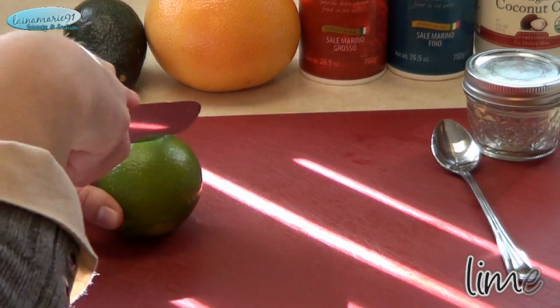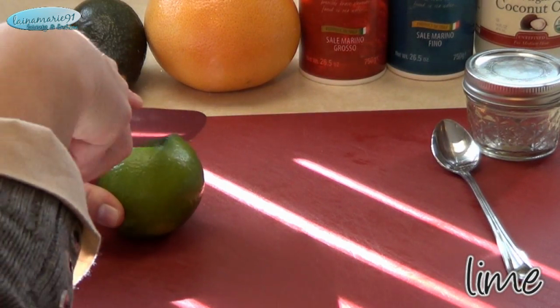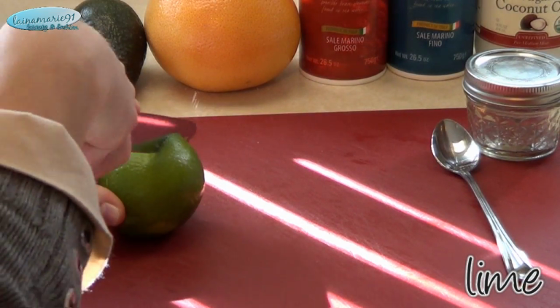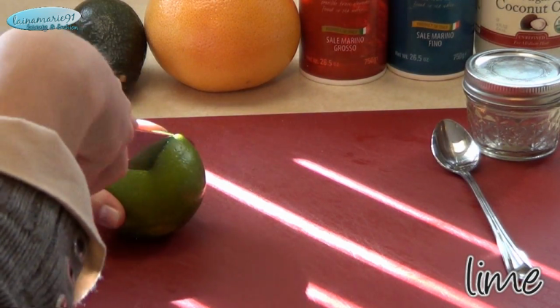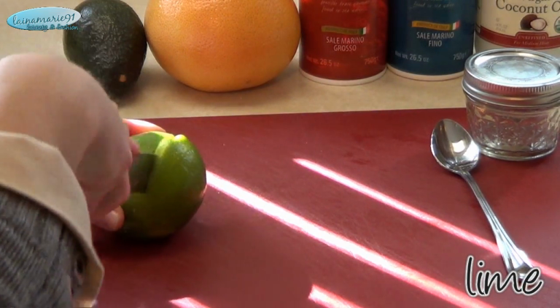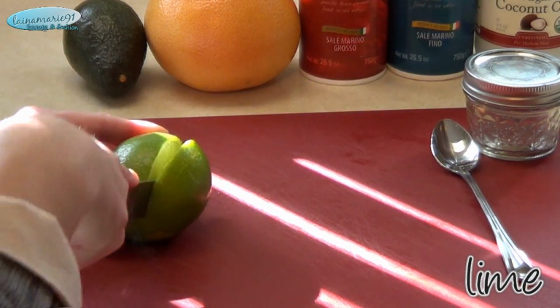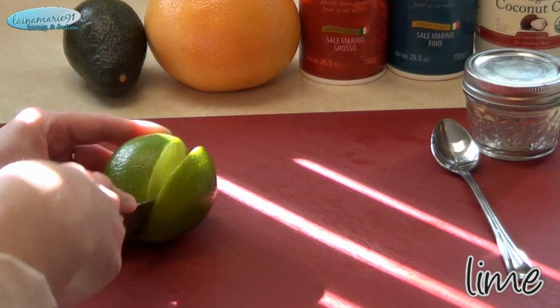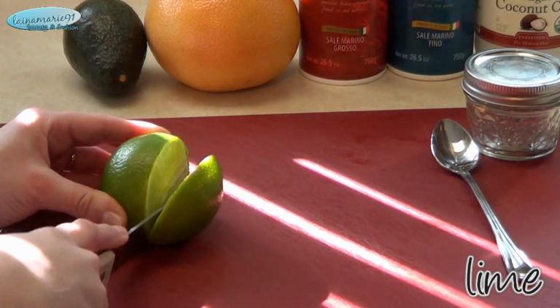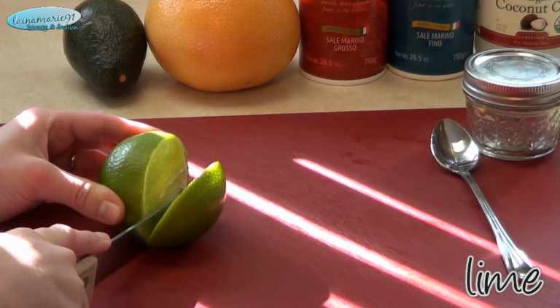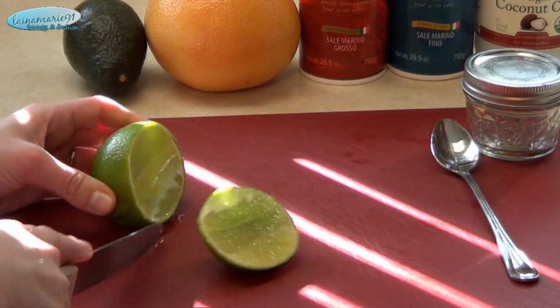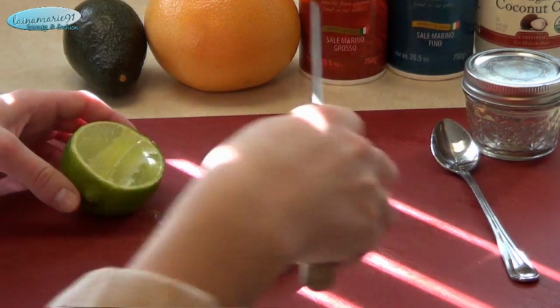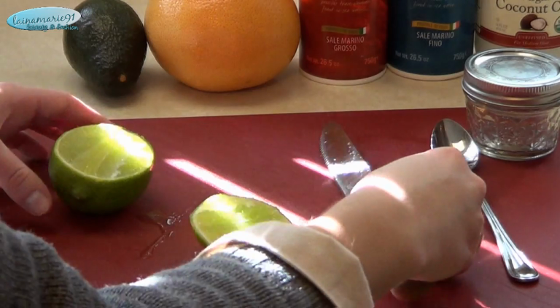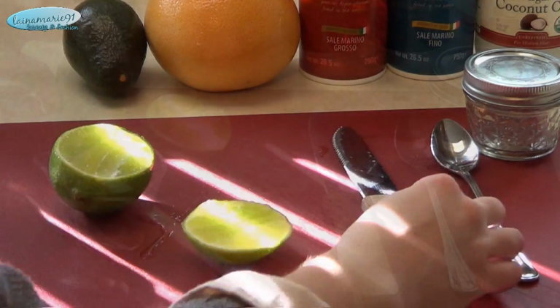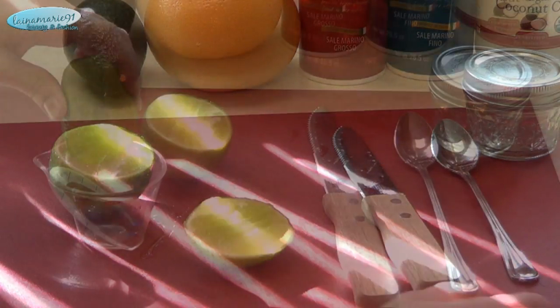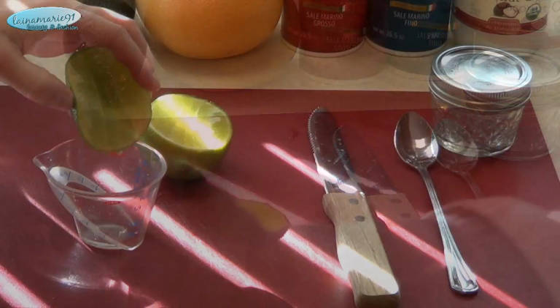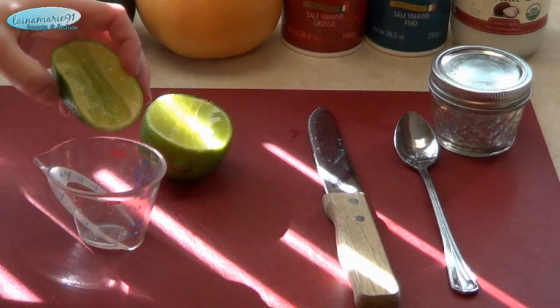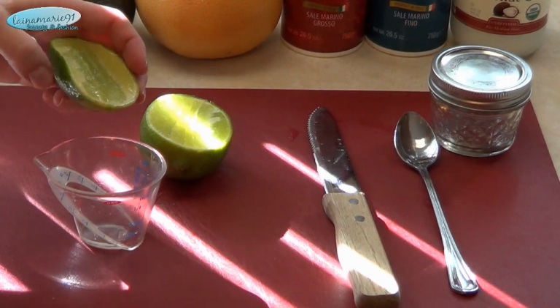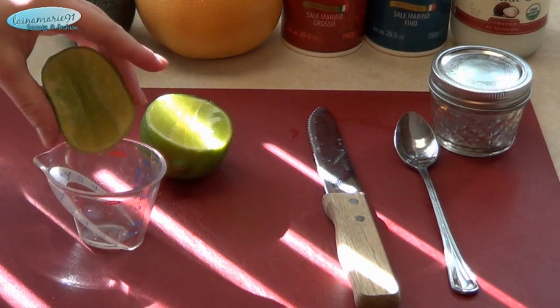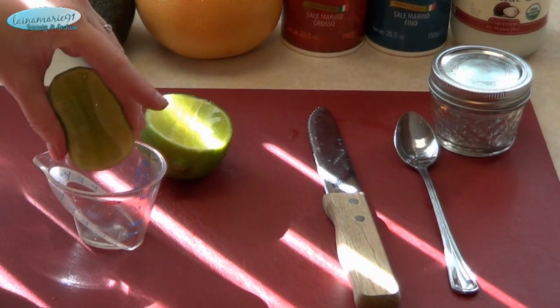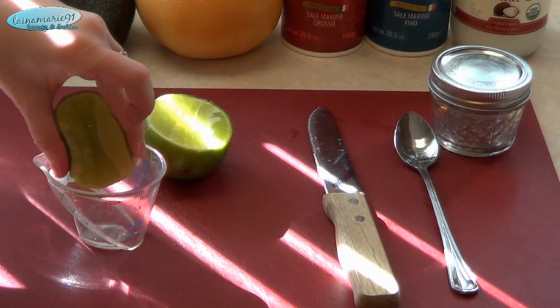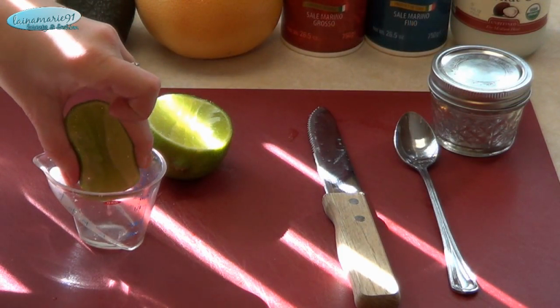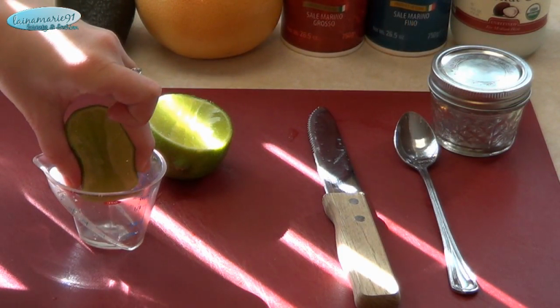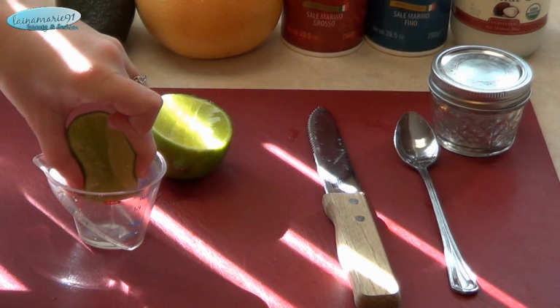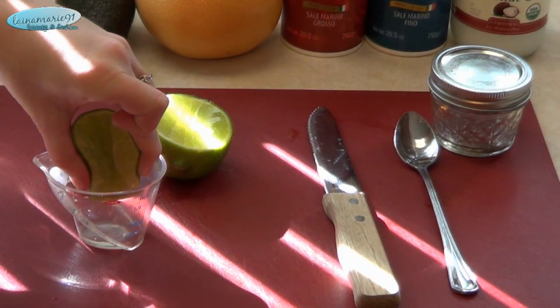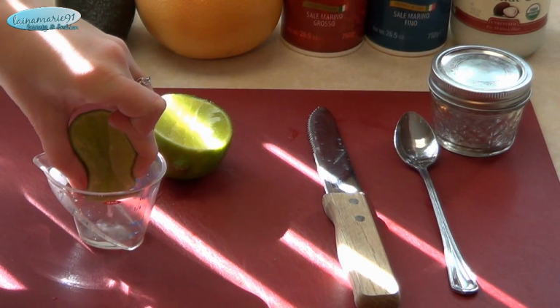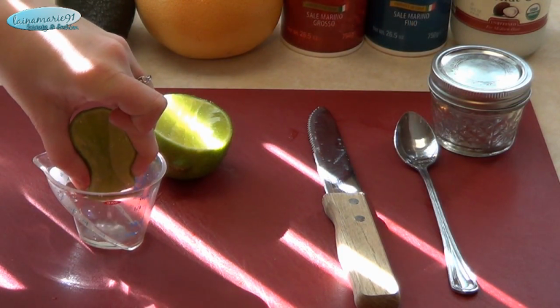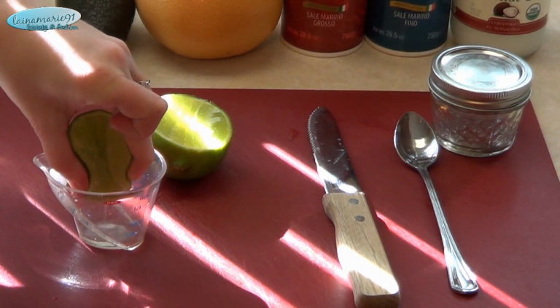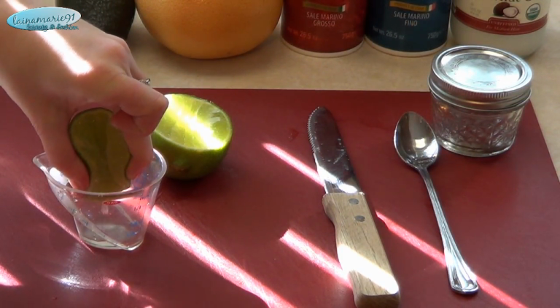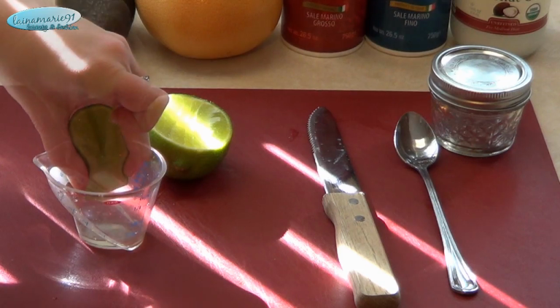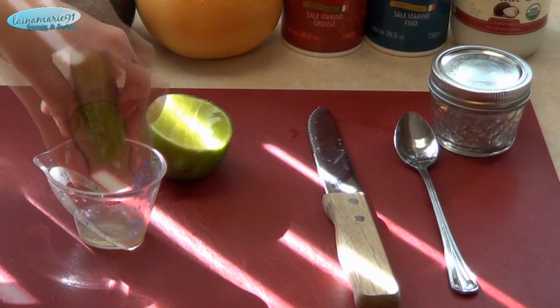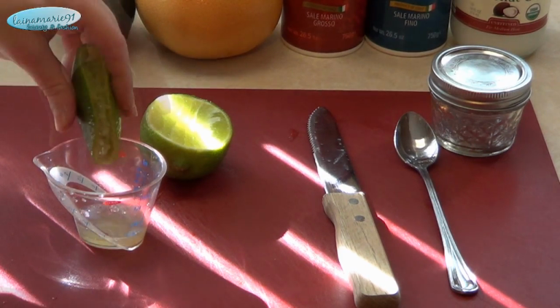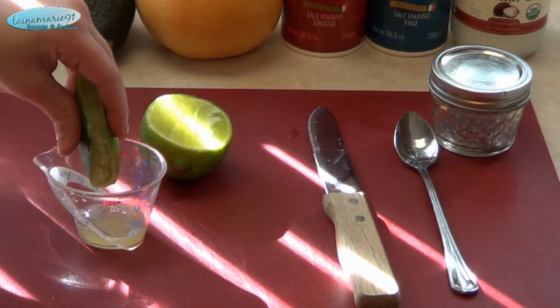First you're gonna take a lime — I cut mine into about a third — and you're going to squeeze out that one little third section. You might need a half for it. Get about one tablespoon of lime juice.